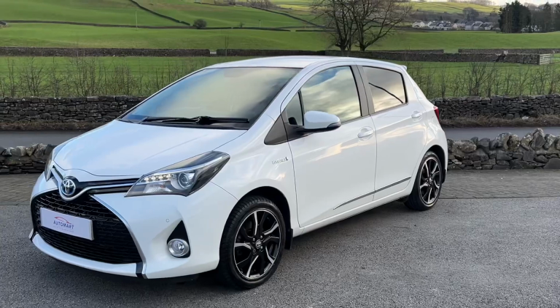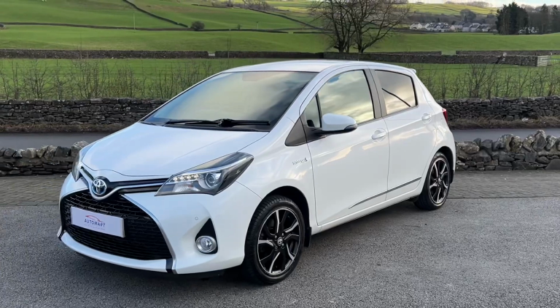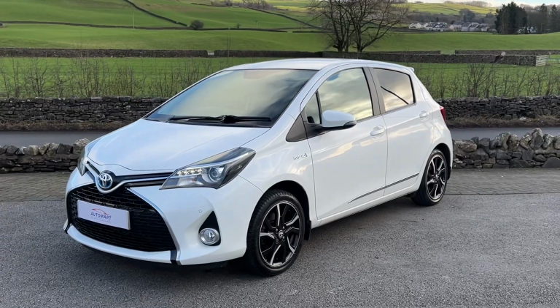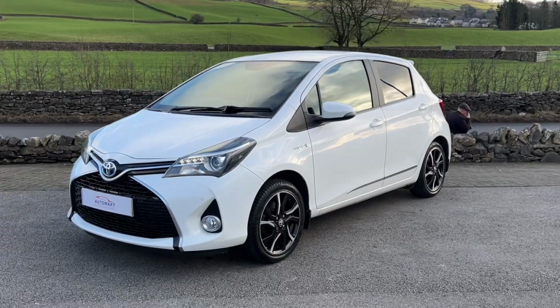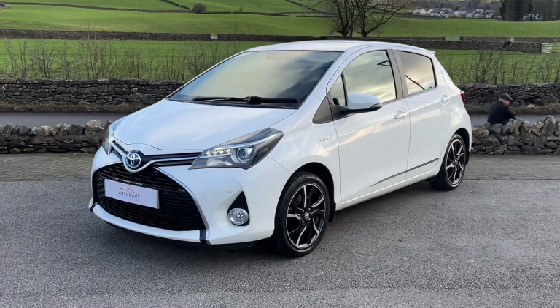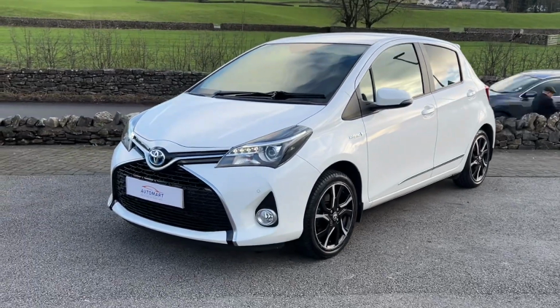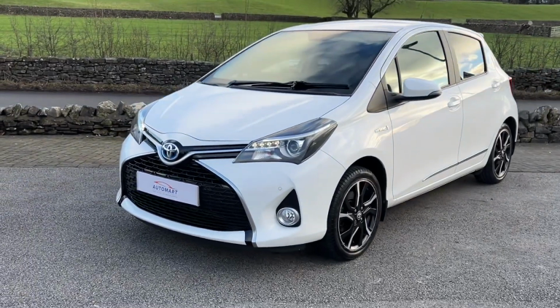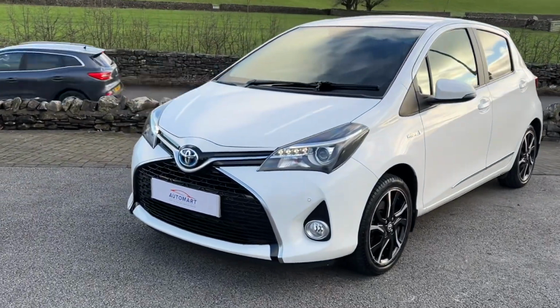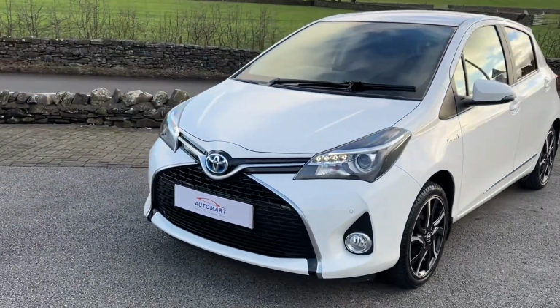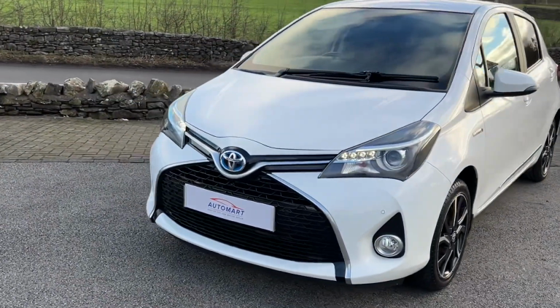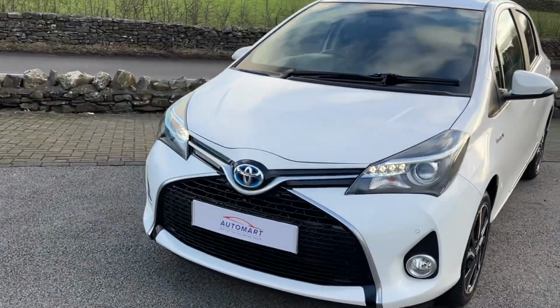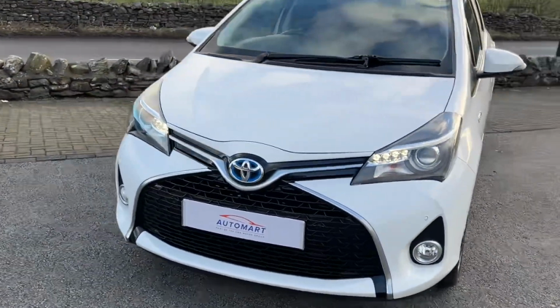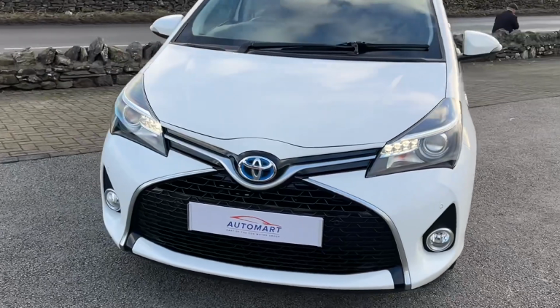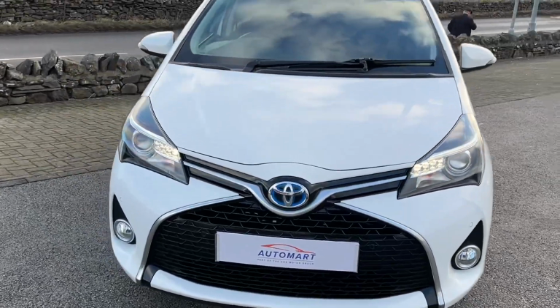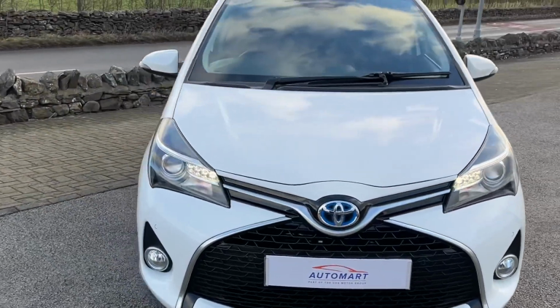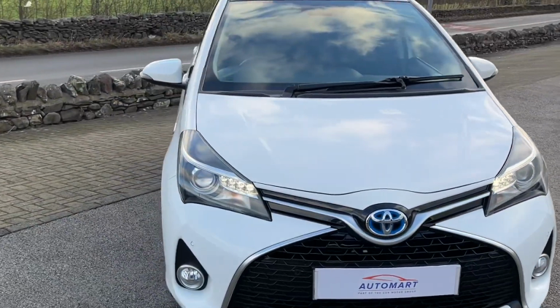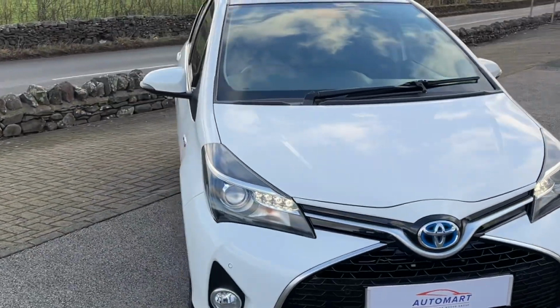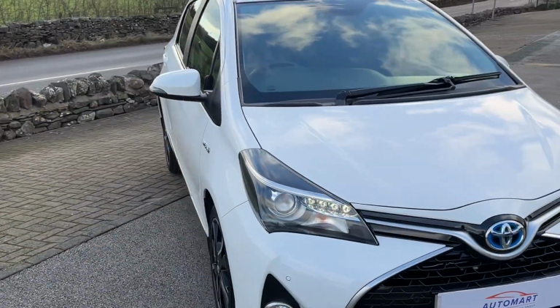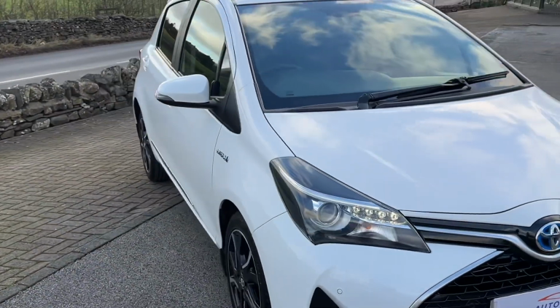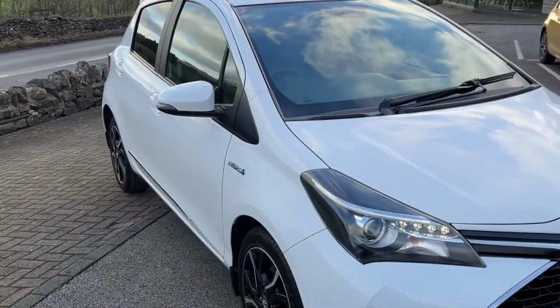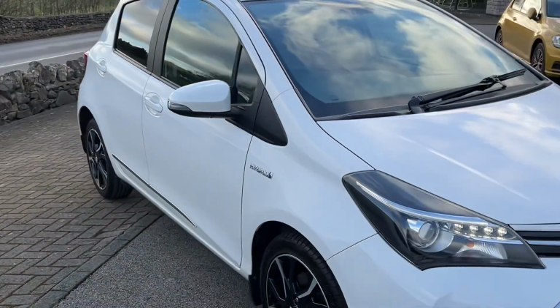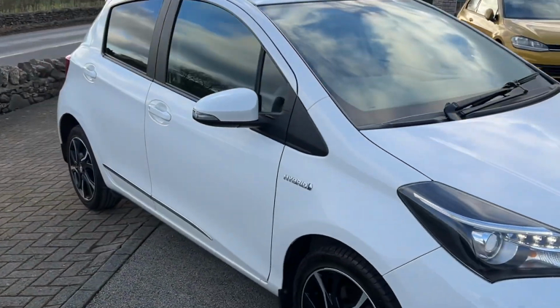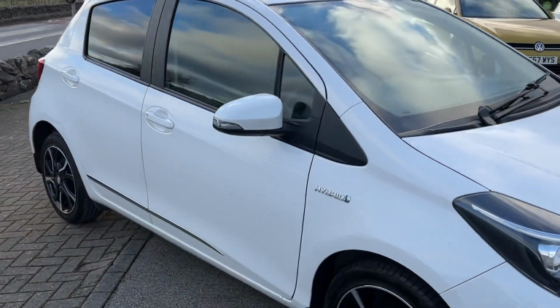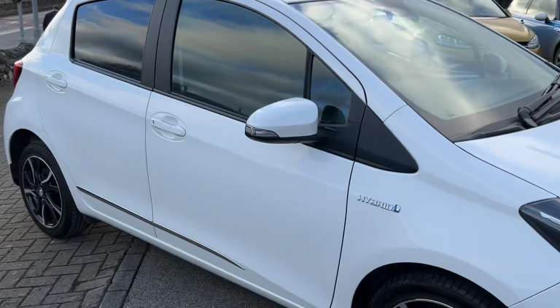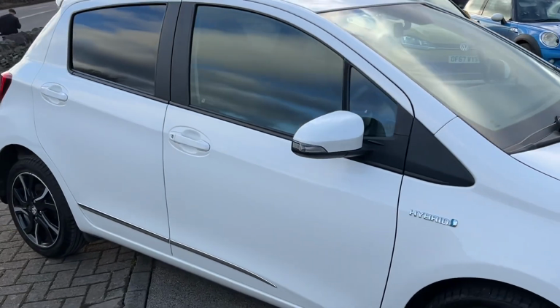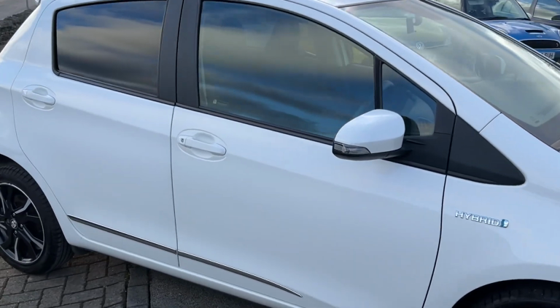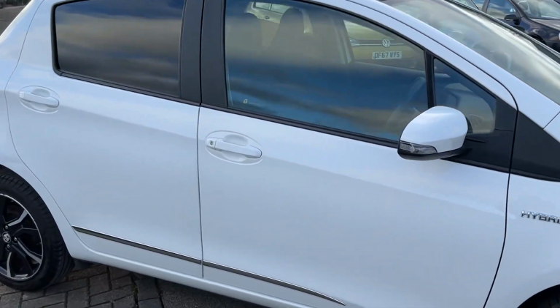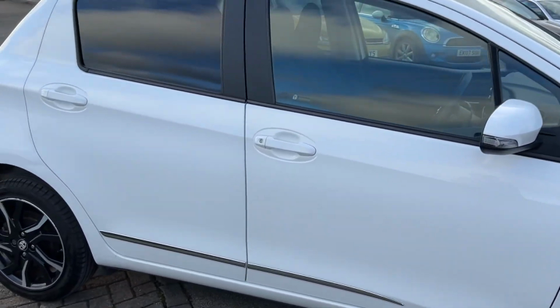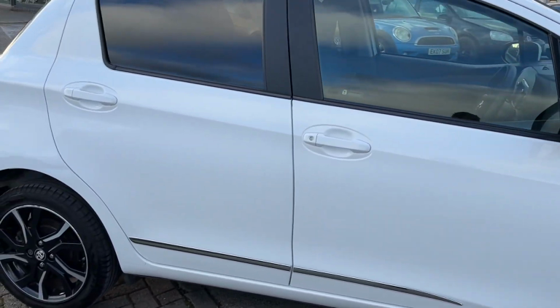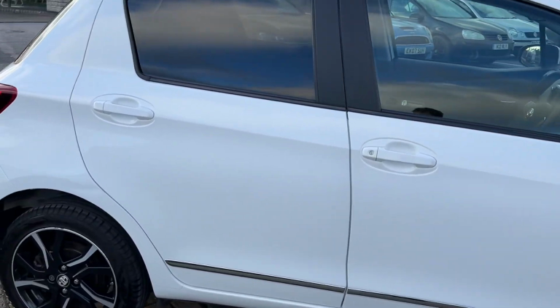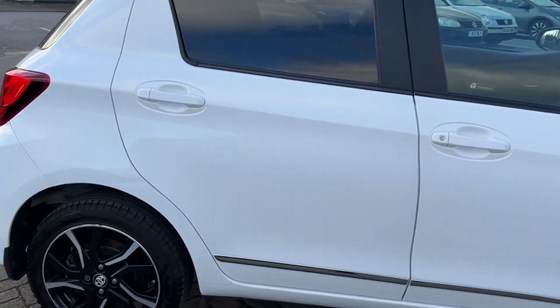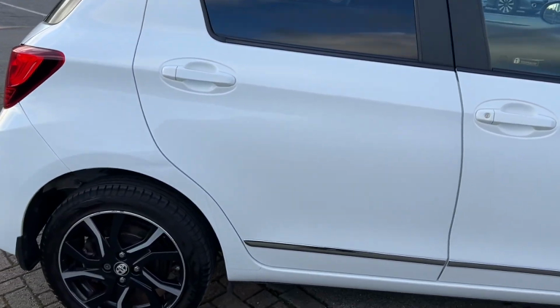Hello everyone and welcome to the Kendal Automart YouTube channel. My name is Sam, the internet specialist. Today I'm showing you around this late 2016 Toyota Yaris Hybrid — this is the Design model, so really good specification.